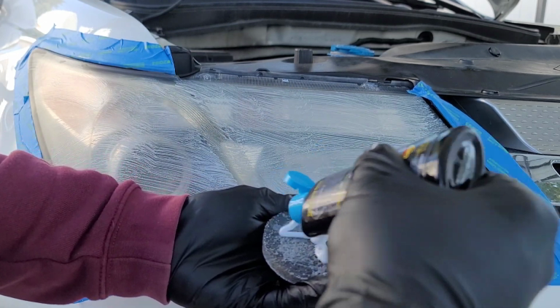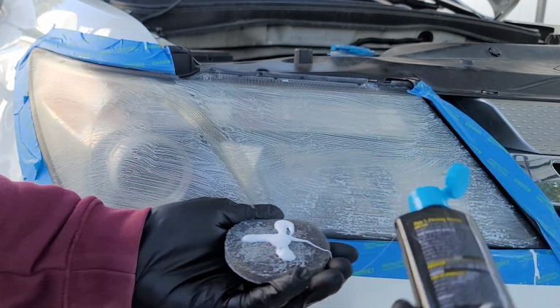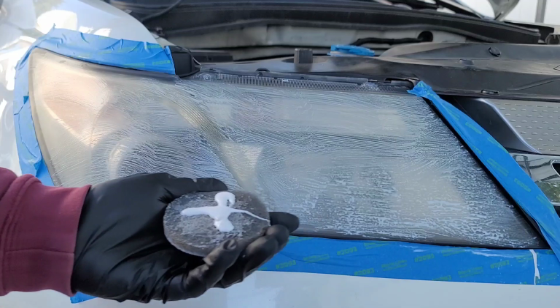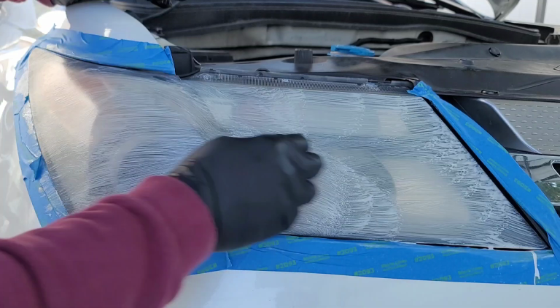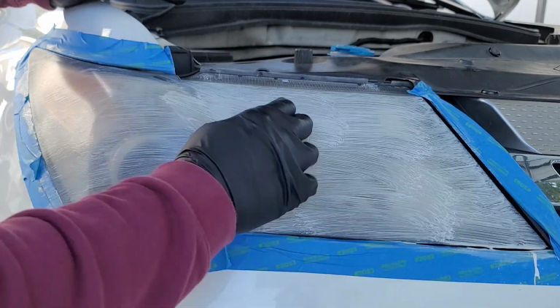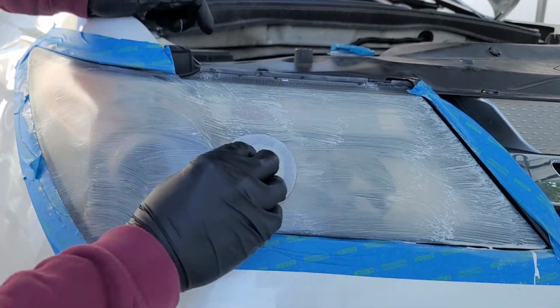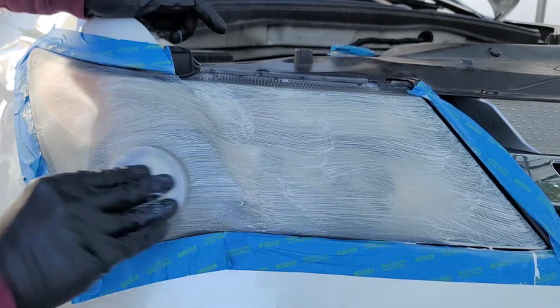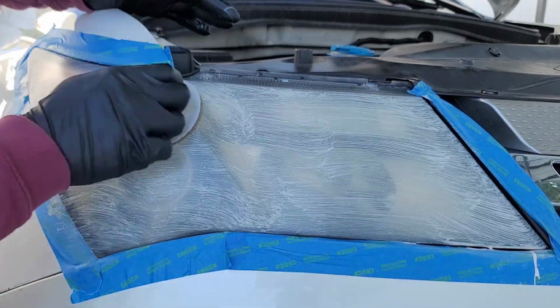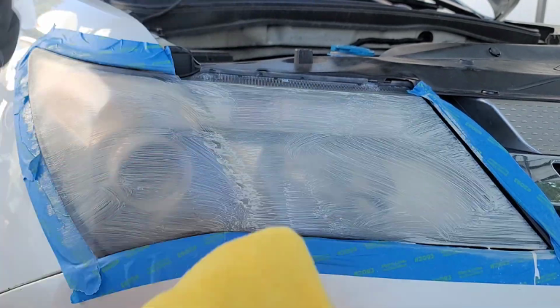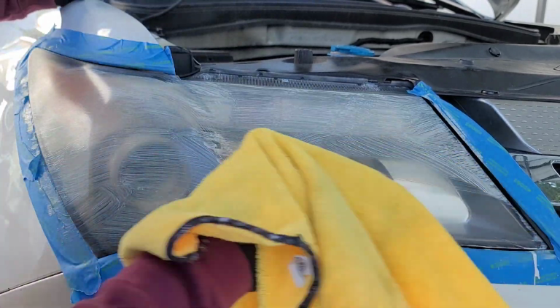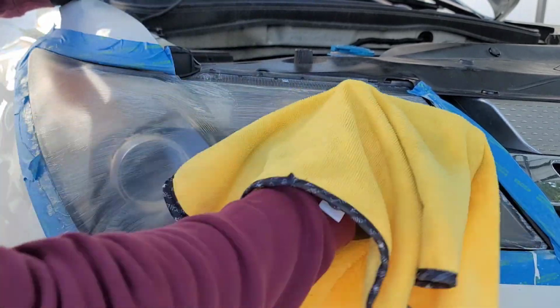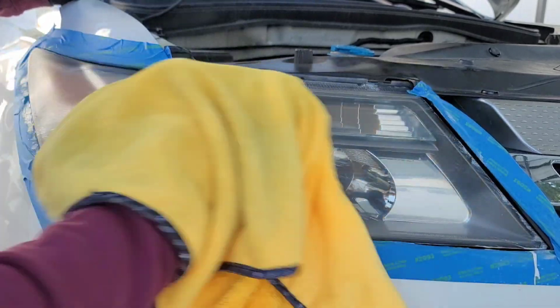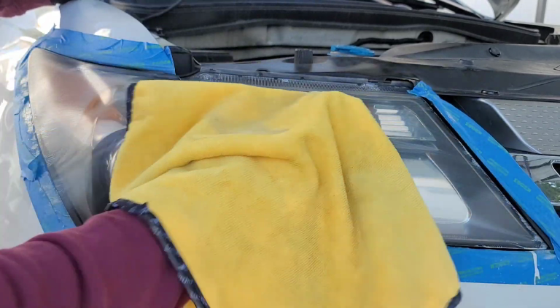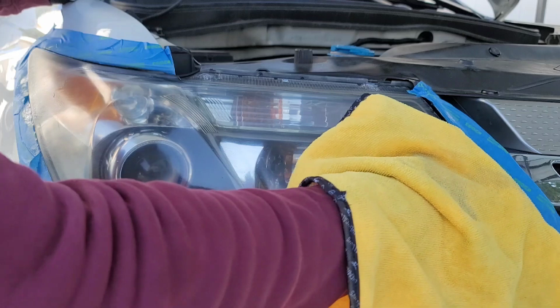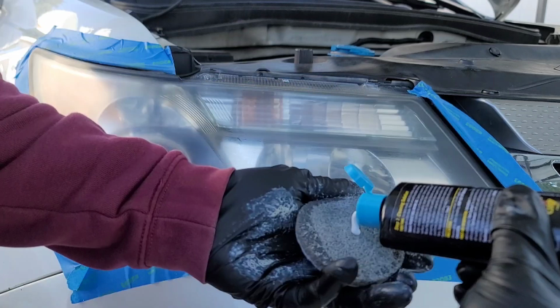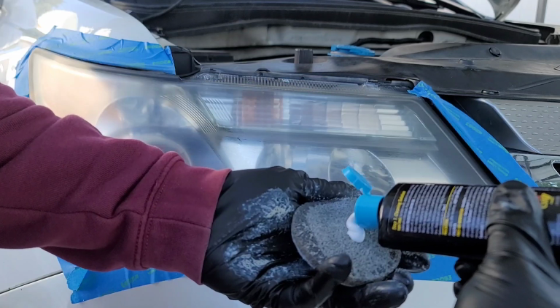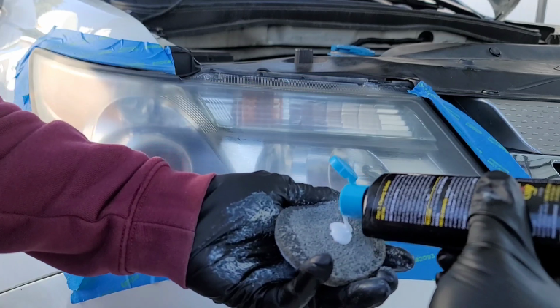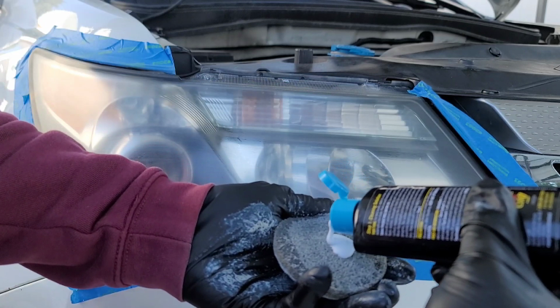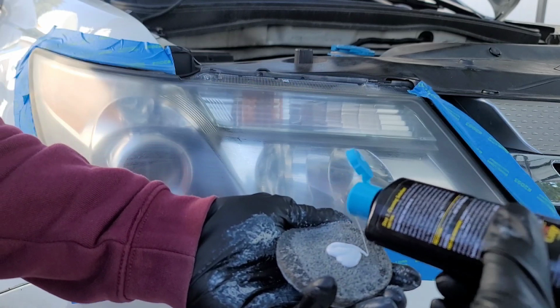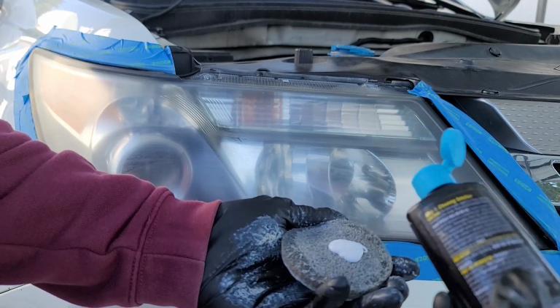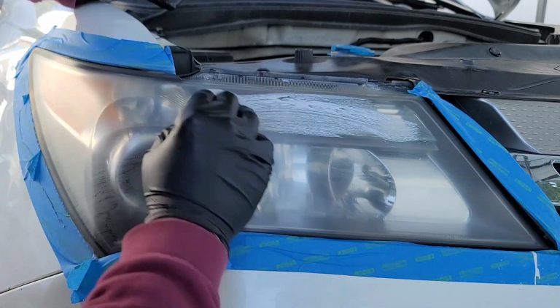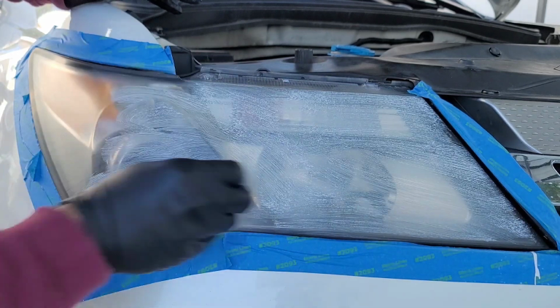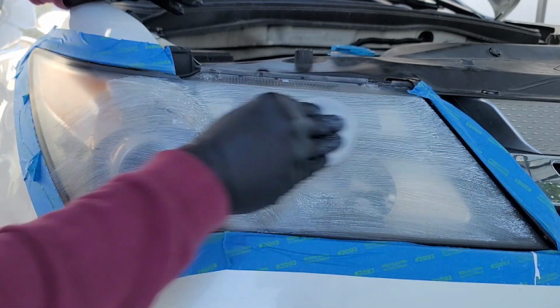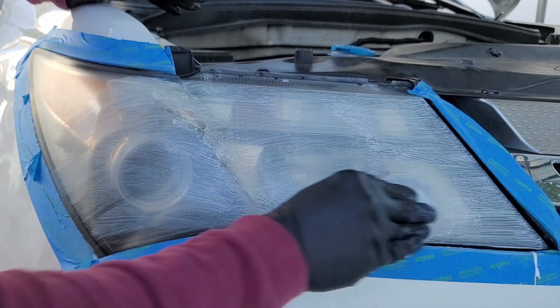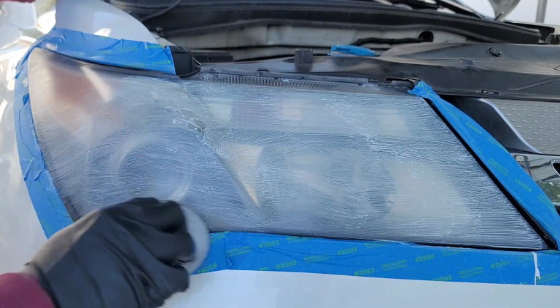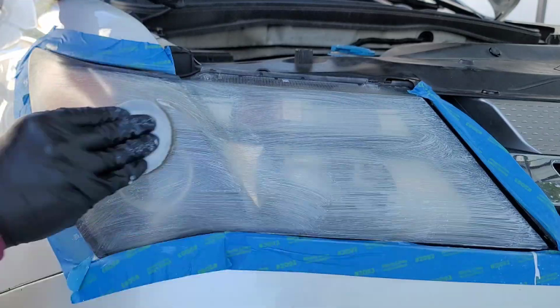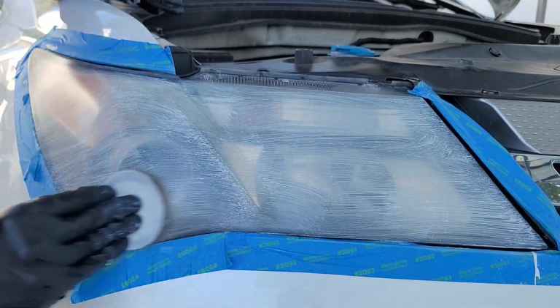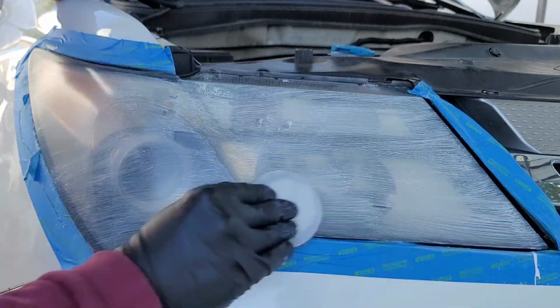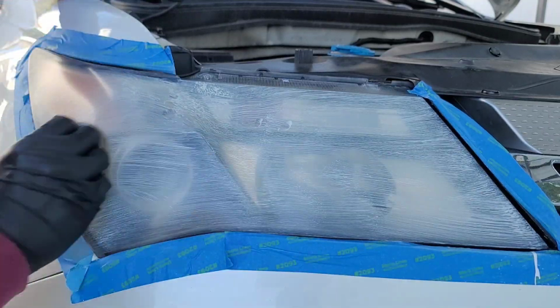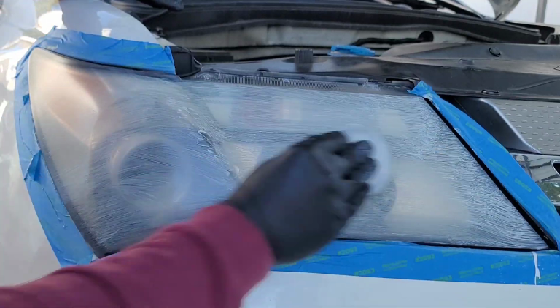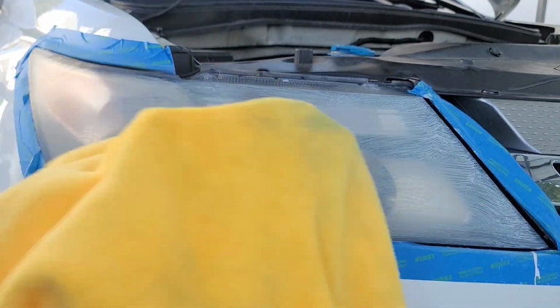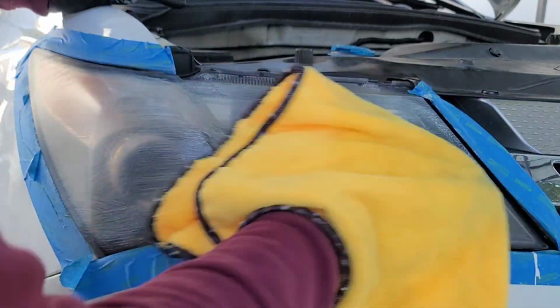Clean off the headlight and let it dry to see your progress. The surface of the headlight should have an even frost finish without any yellow spots. If you have not met this desired finish, just add more solution and keep scrubbing back and forth.